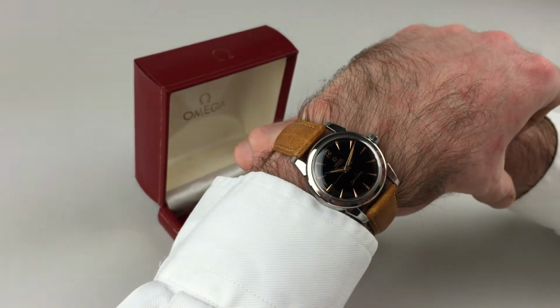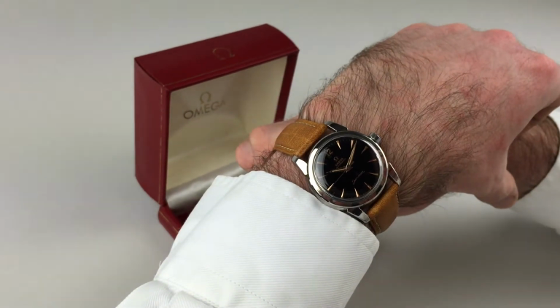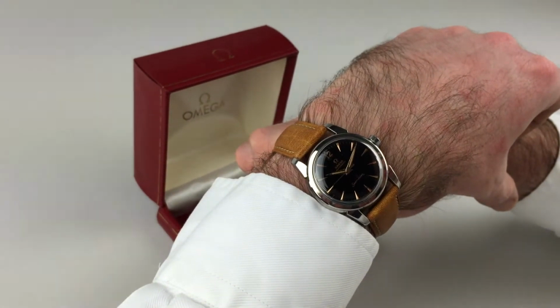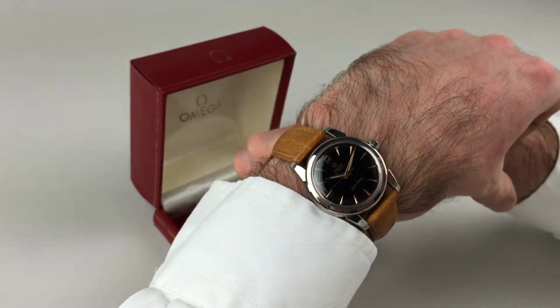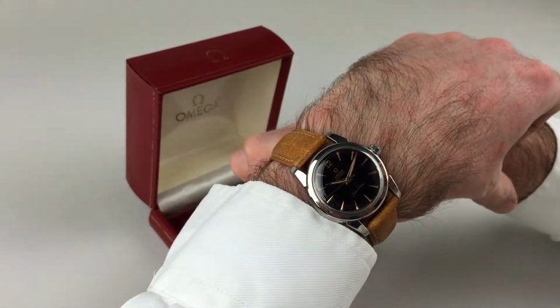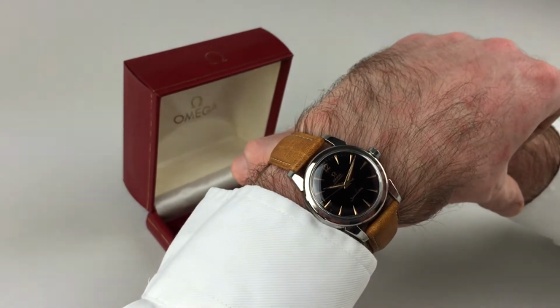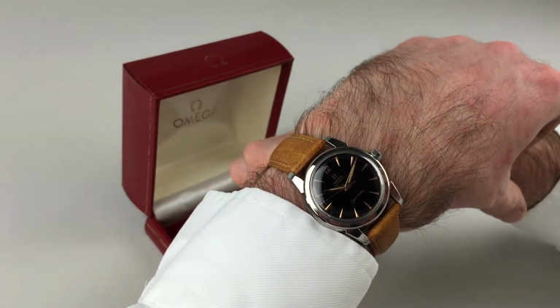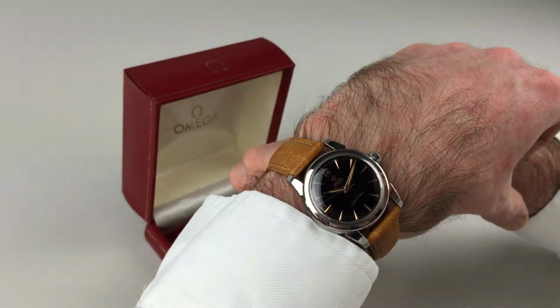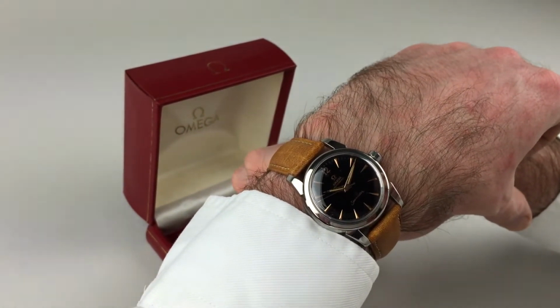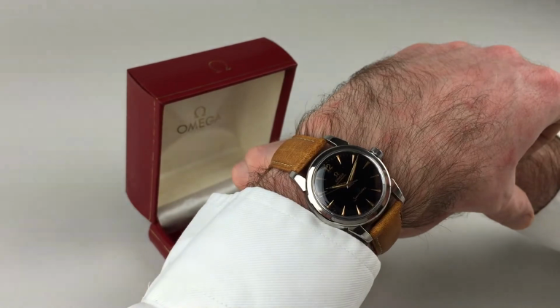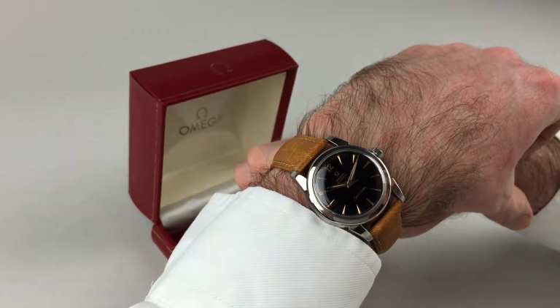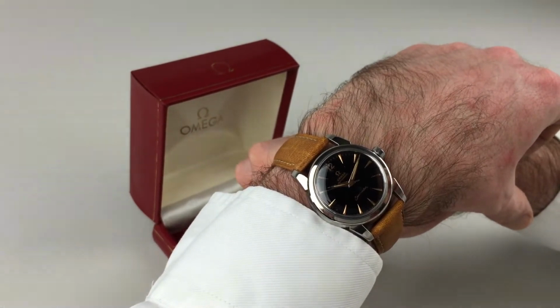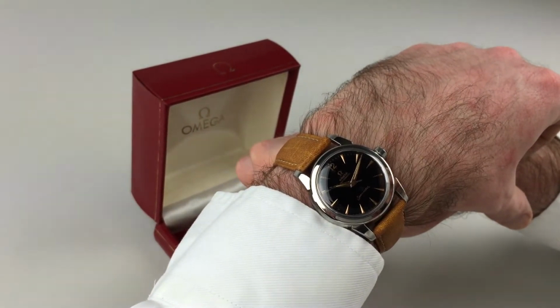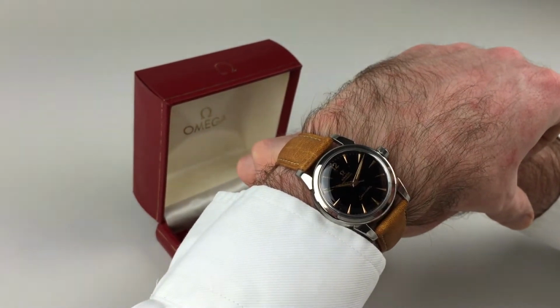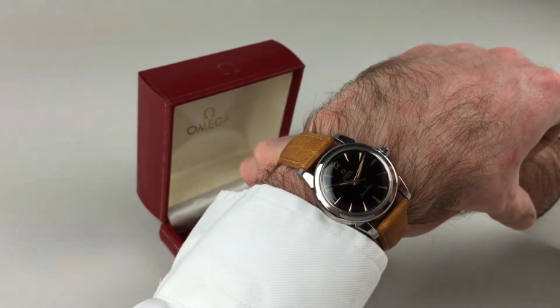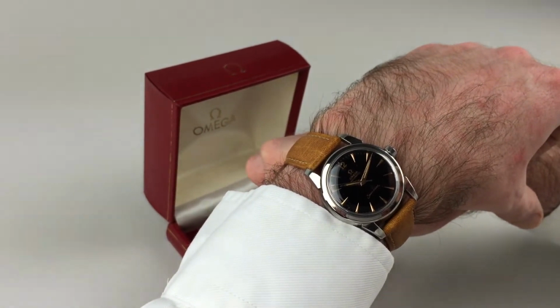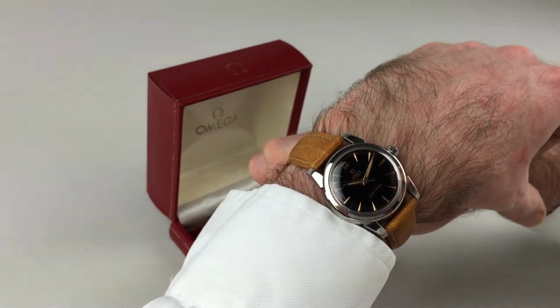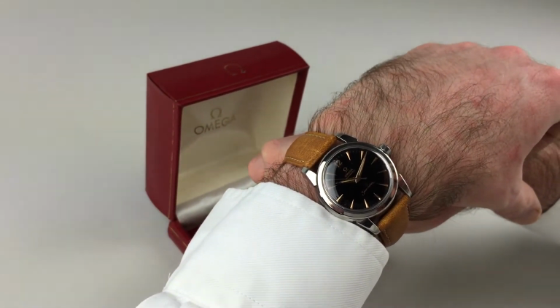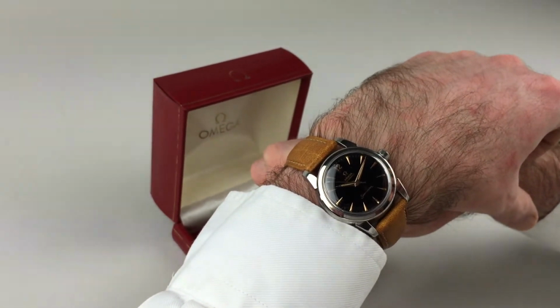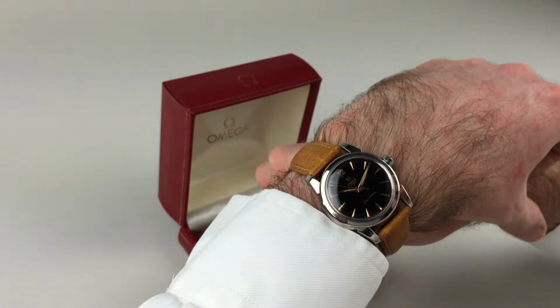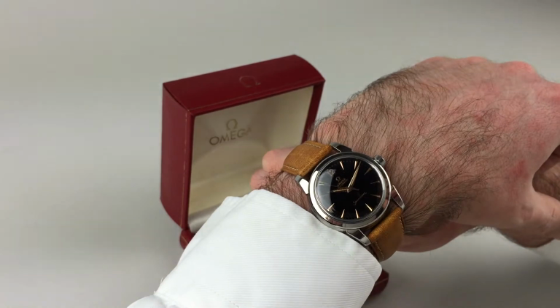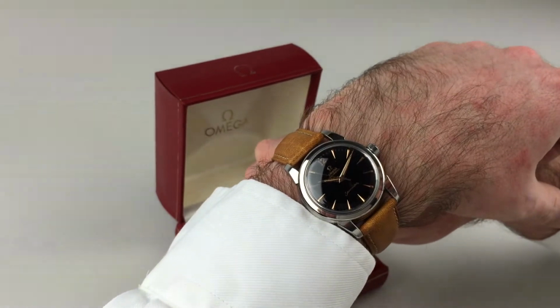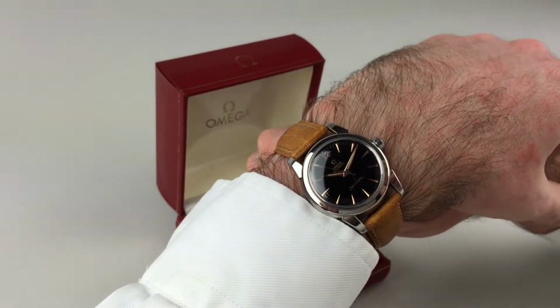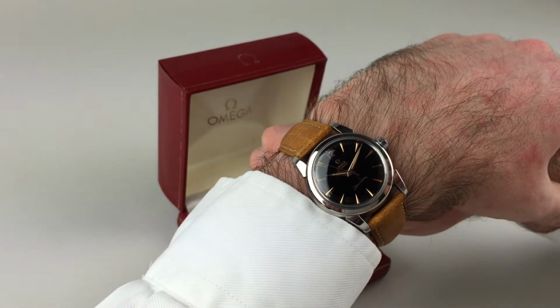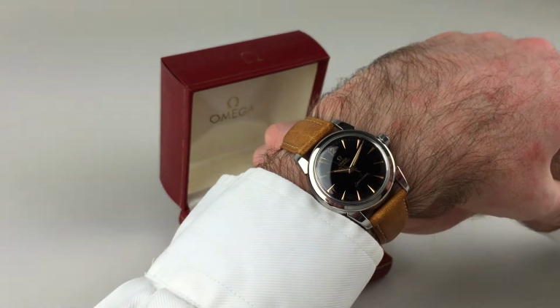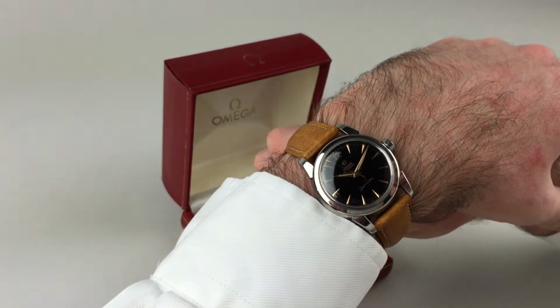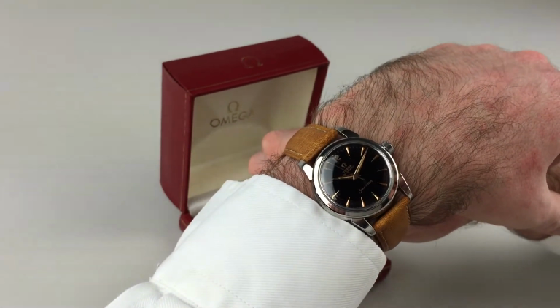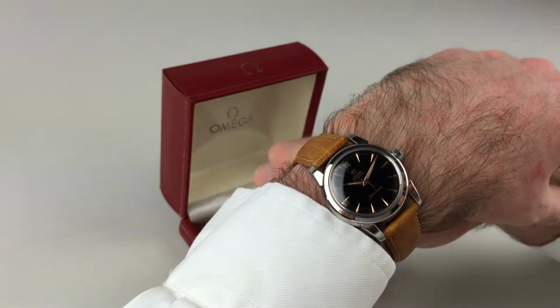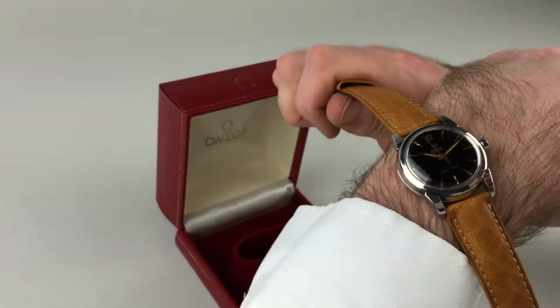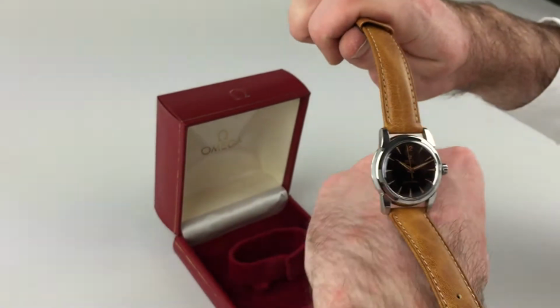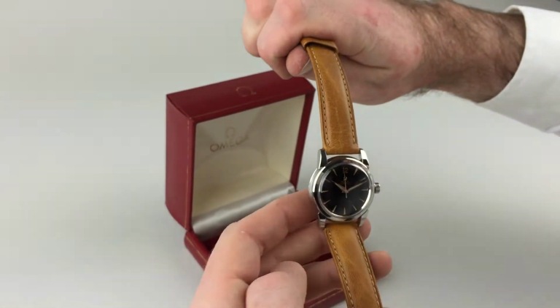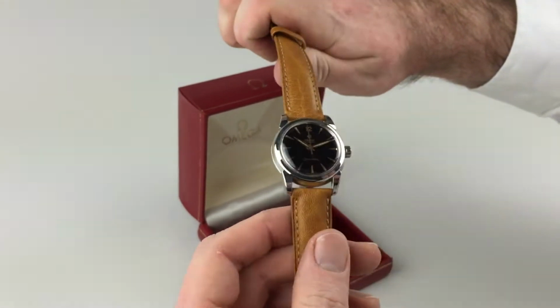This steel Omega Automatic Seamaster wristwatch dates from circa 1955. The dial is a lovely glossy black with pink coloured gold baton hour markers, as well as hands the same colour and text the same colour as well. It comes complete with its original box.